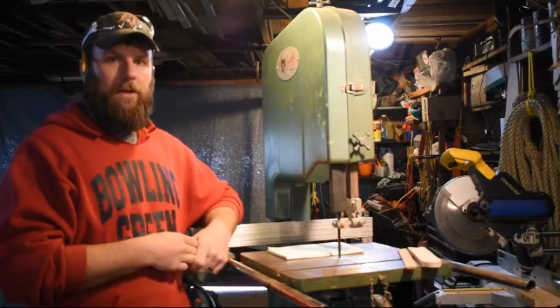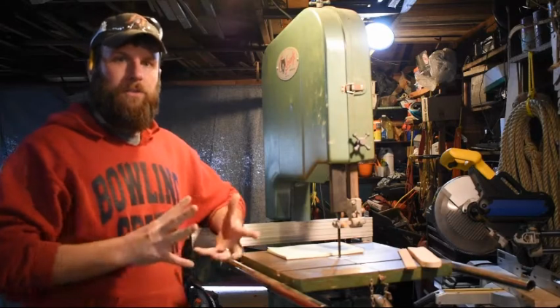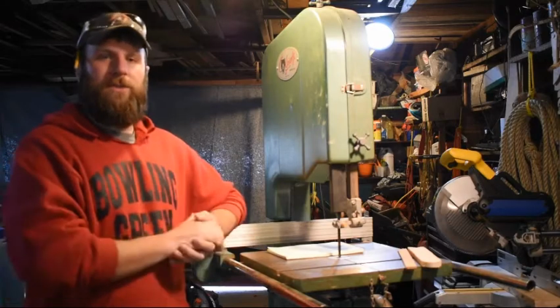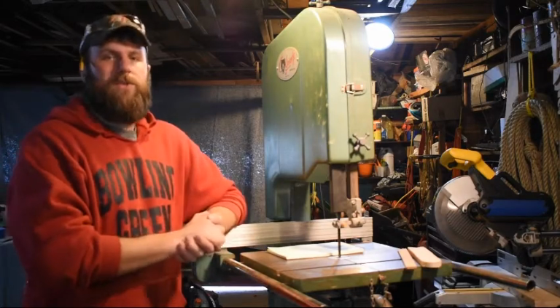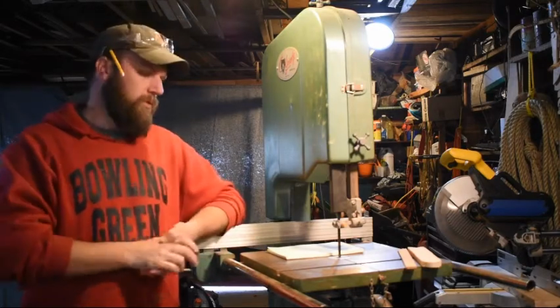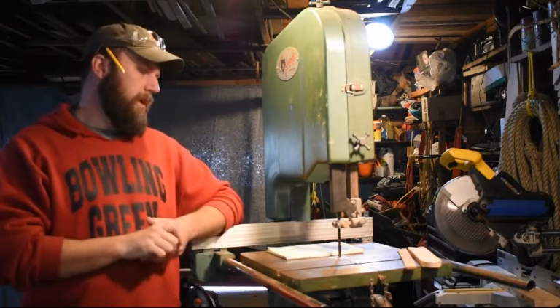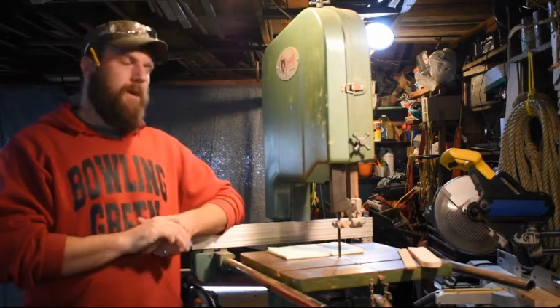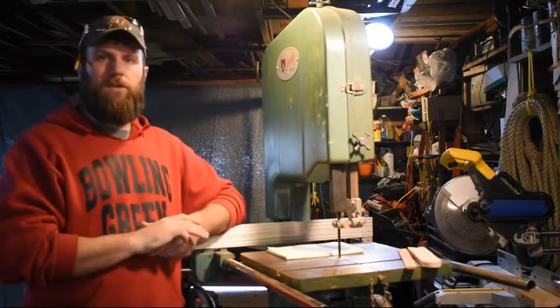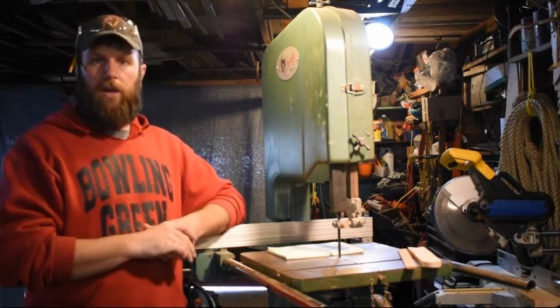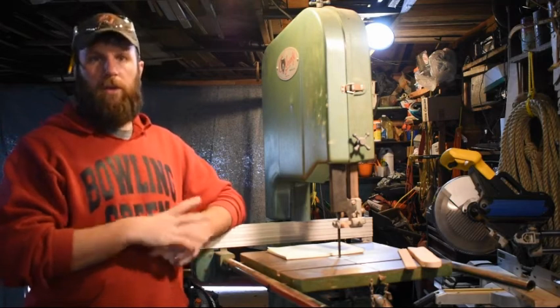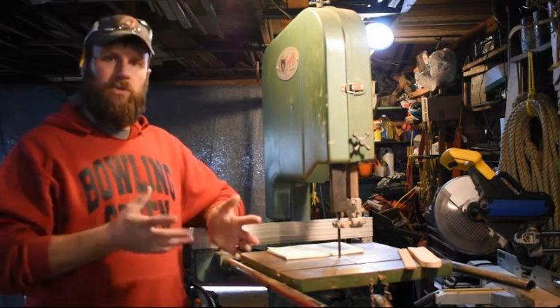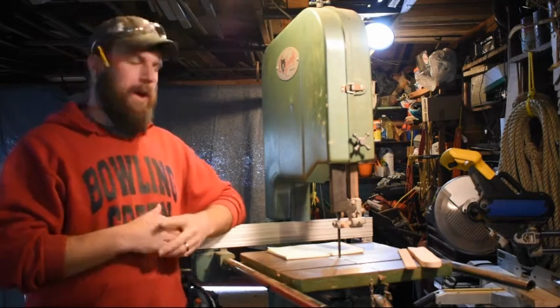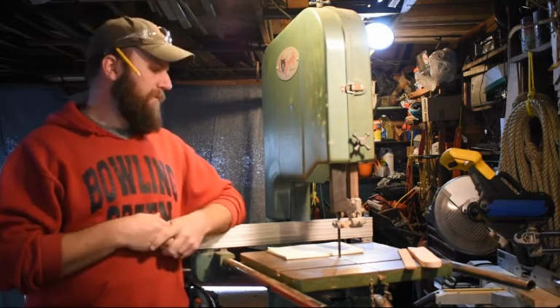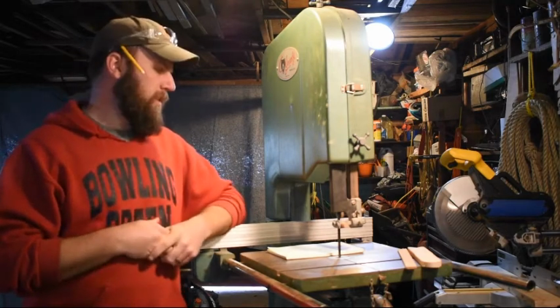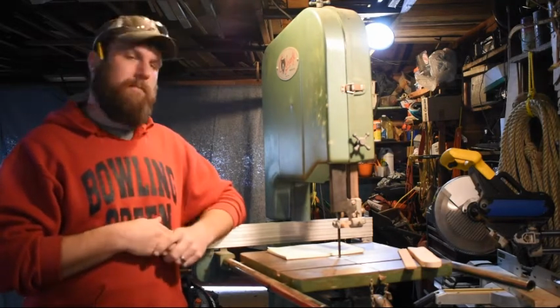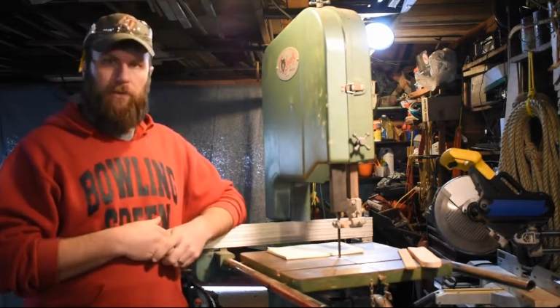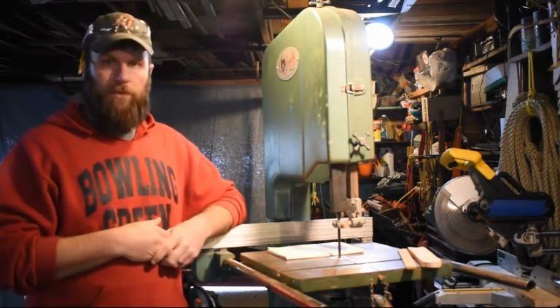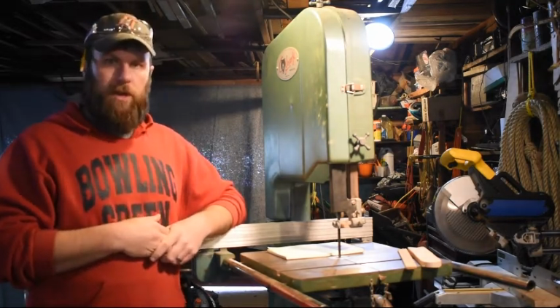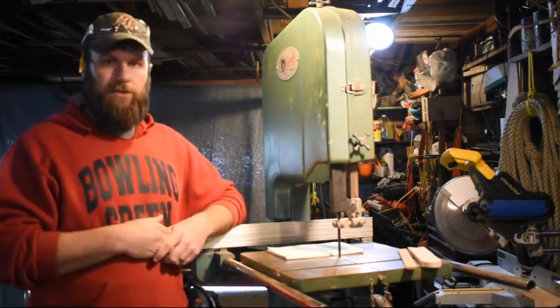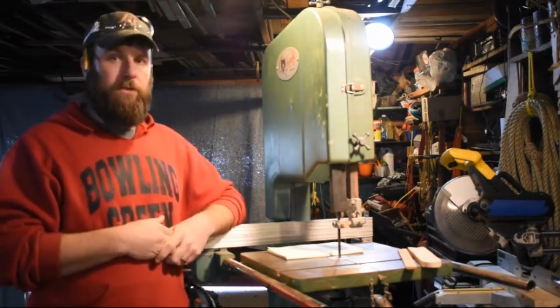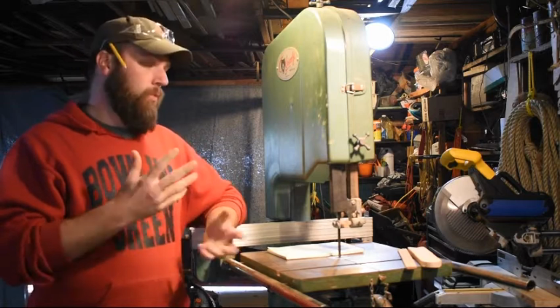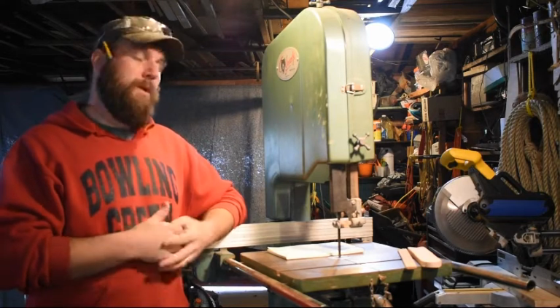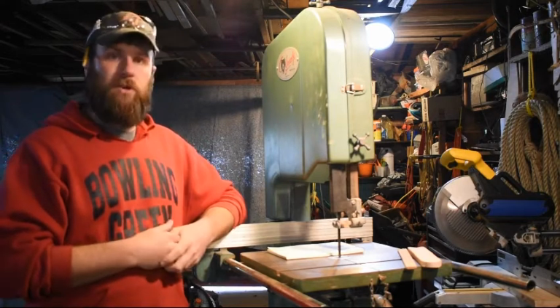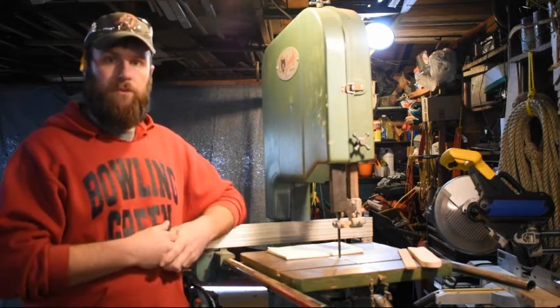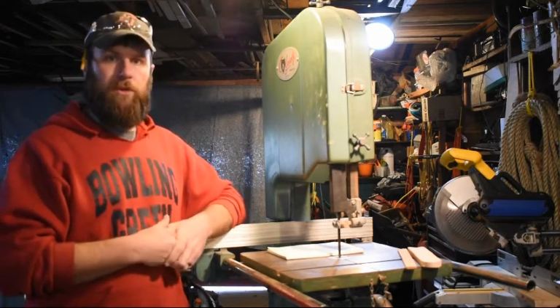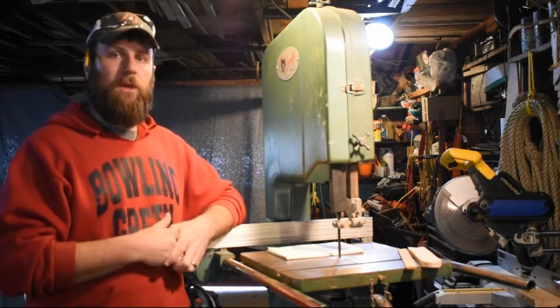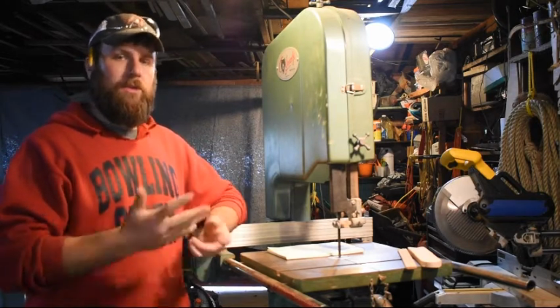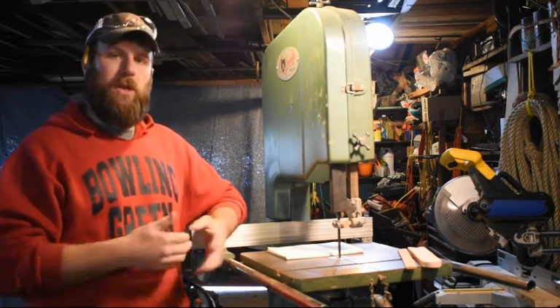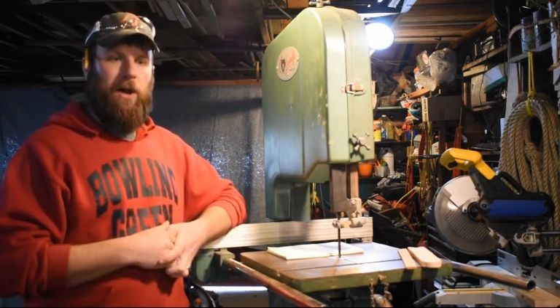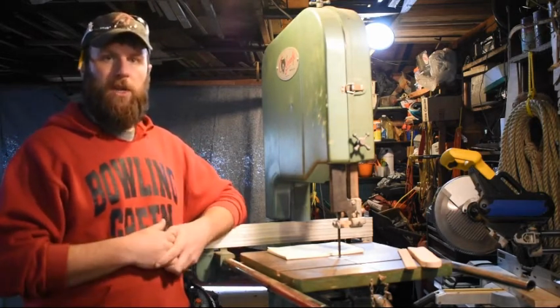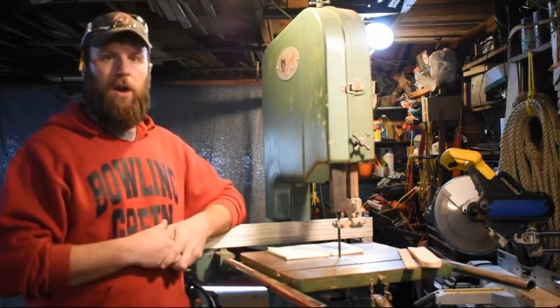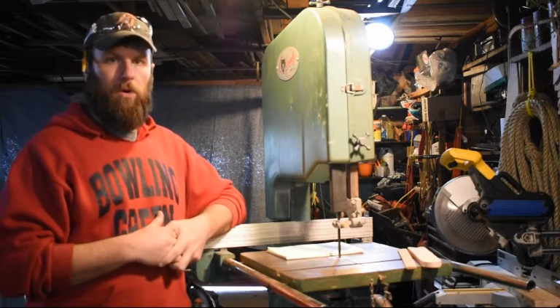Hi, the purpose of this video today is to talk about and demonstrate how to safely and properly operate a bandsaw — a wood cutting bandsaw more specifically — especially as it pertains to our course.